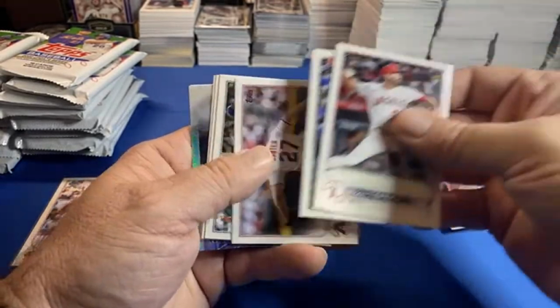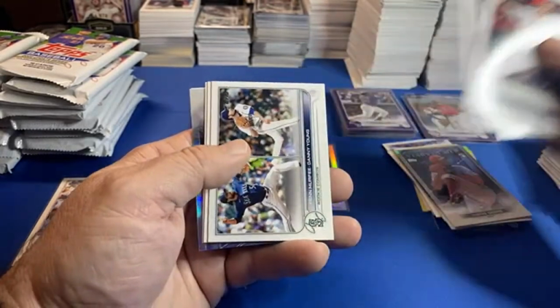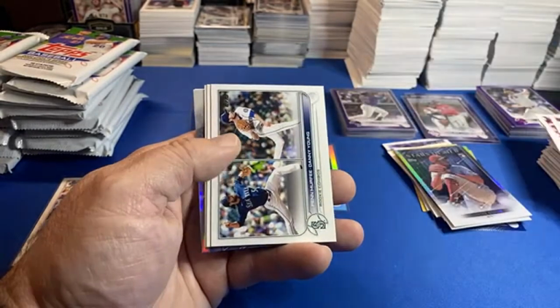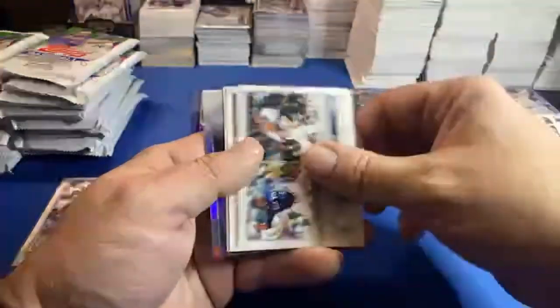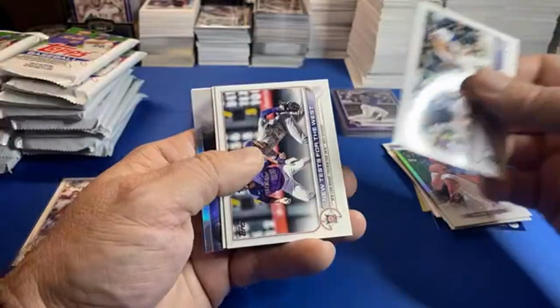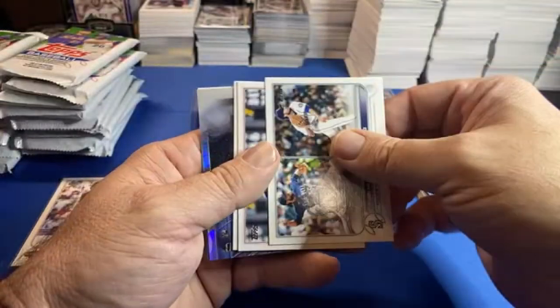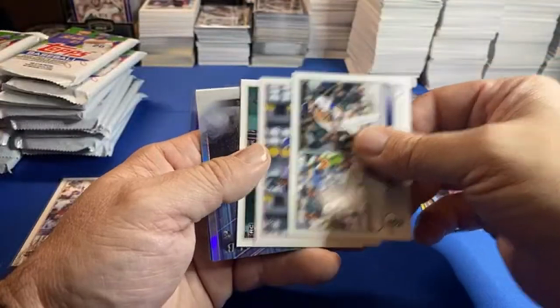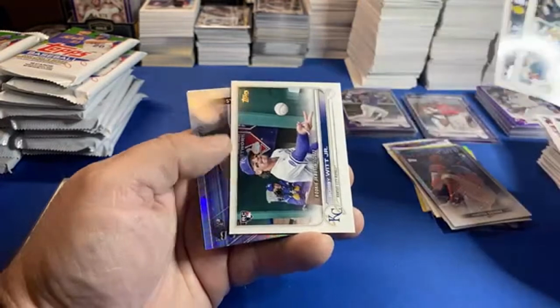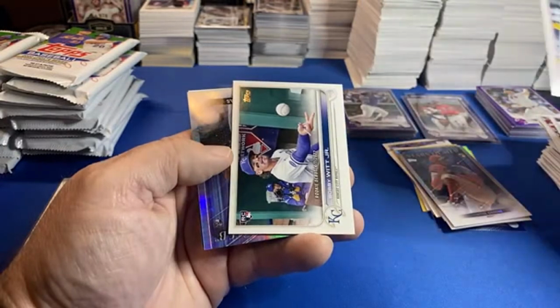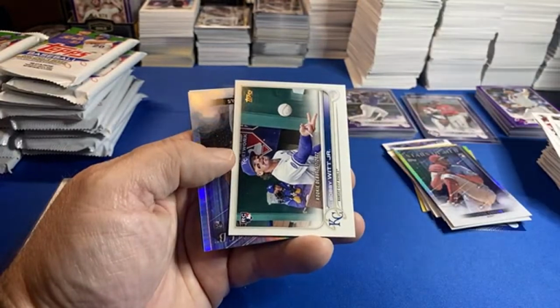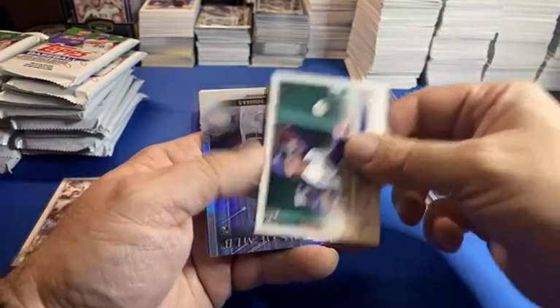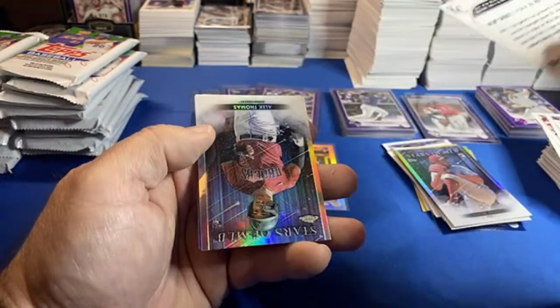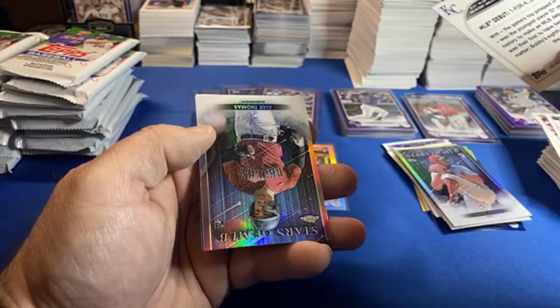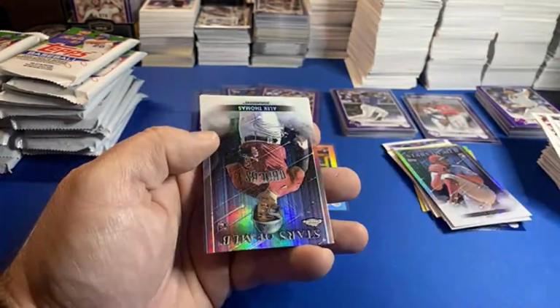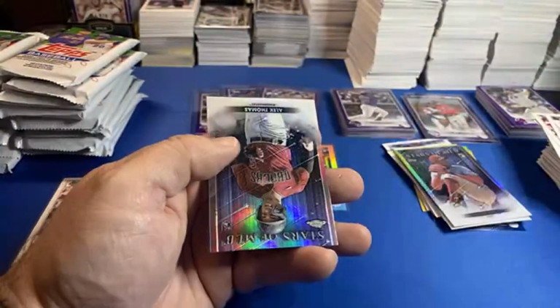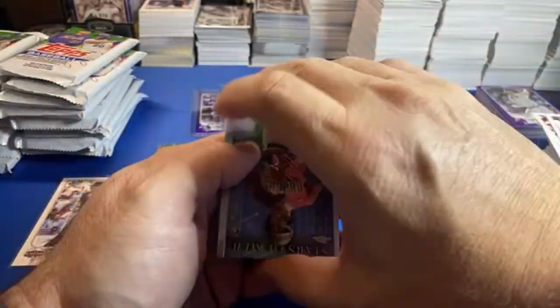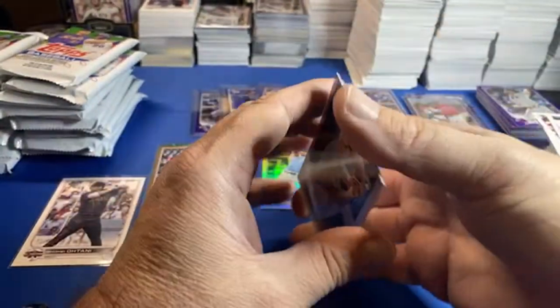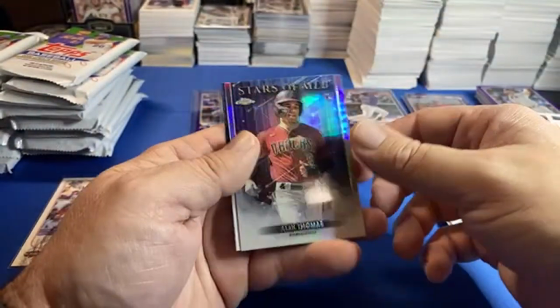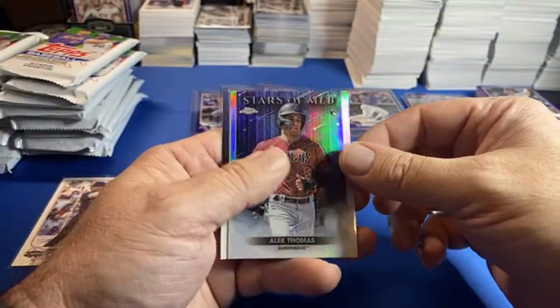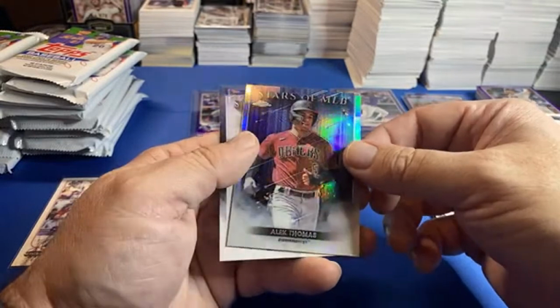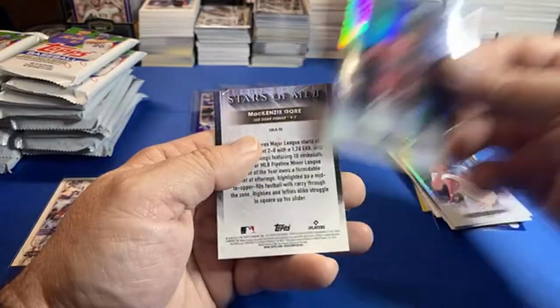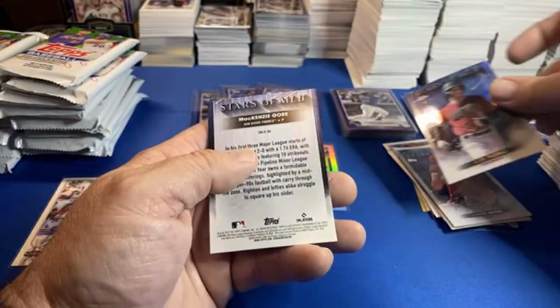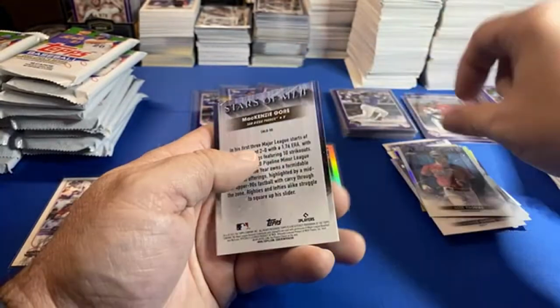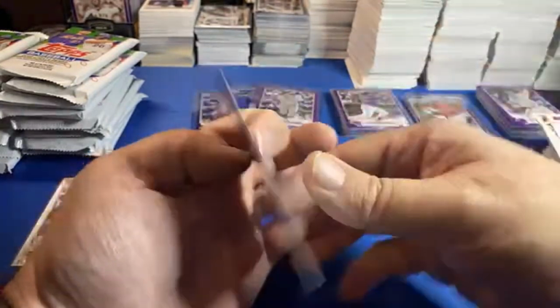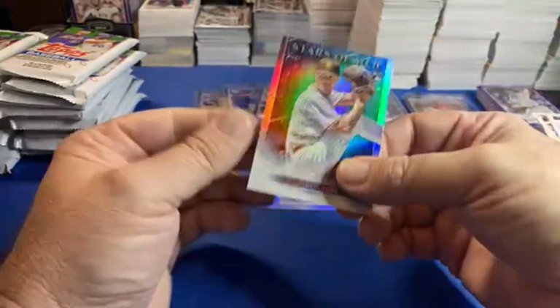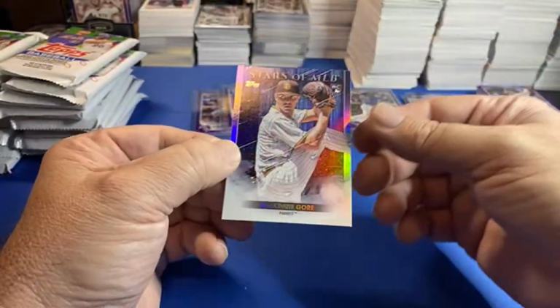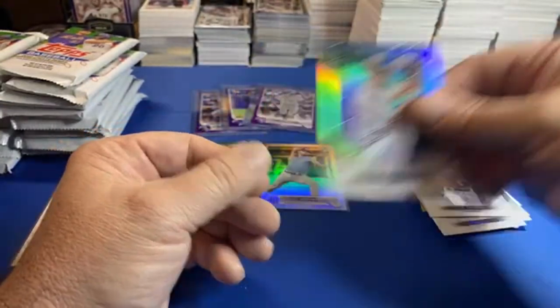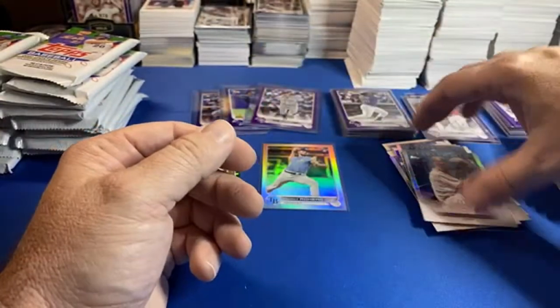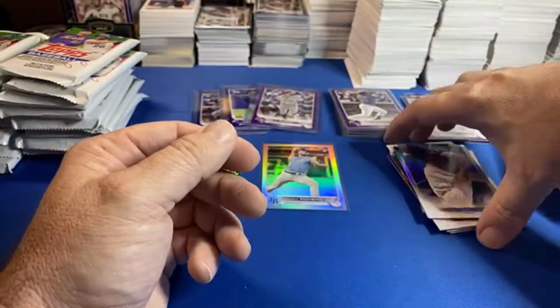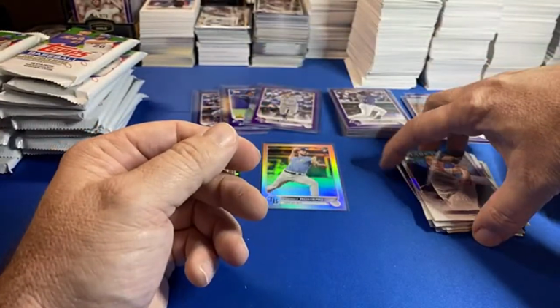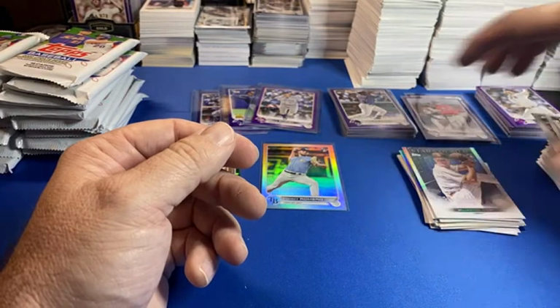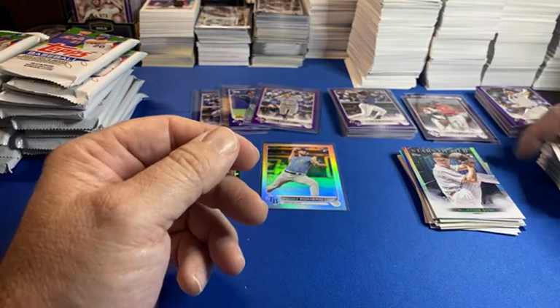Bobby Witt Junior debut — I thought maybe that was going to be a nice card. Chrome here, Alec Thomas. So we got a couple nice chromes.